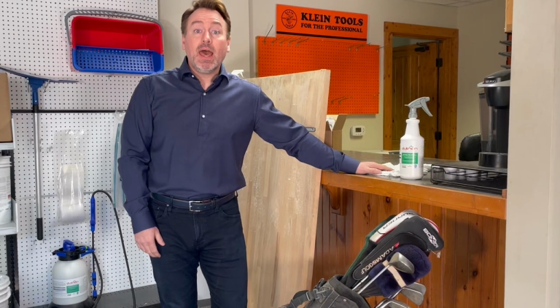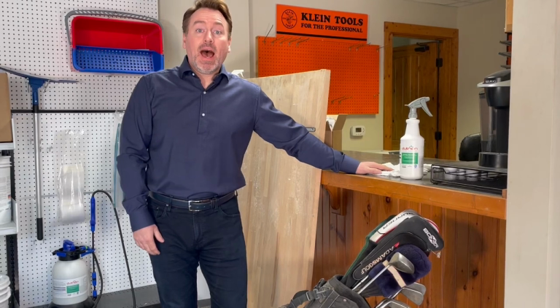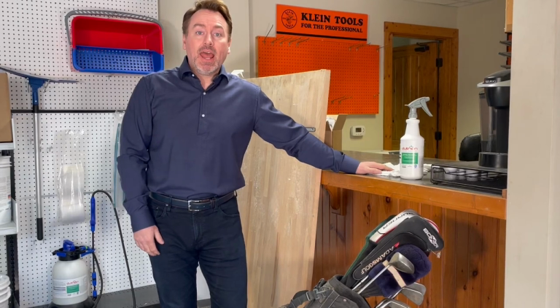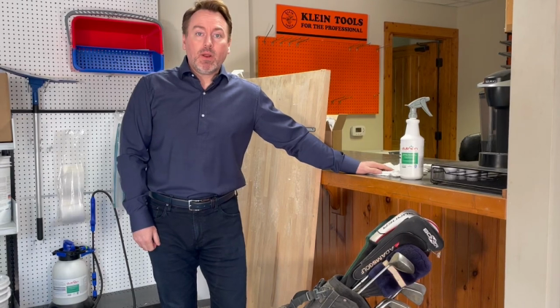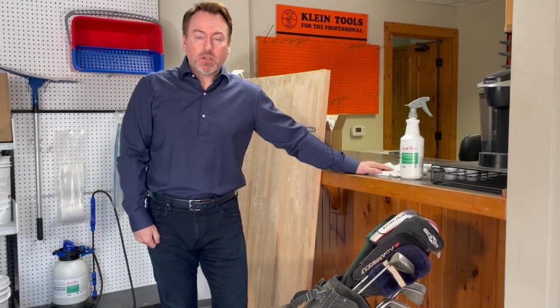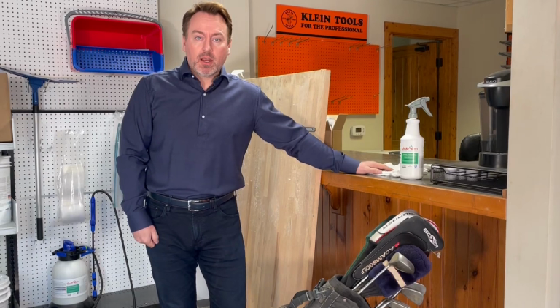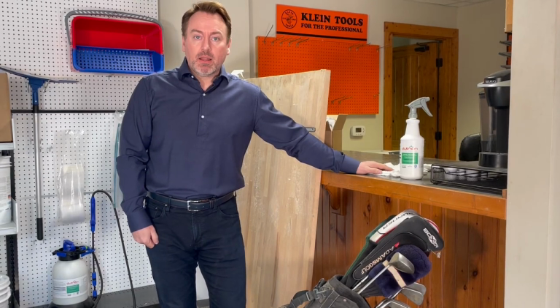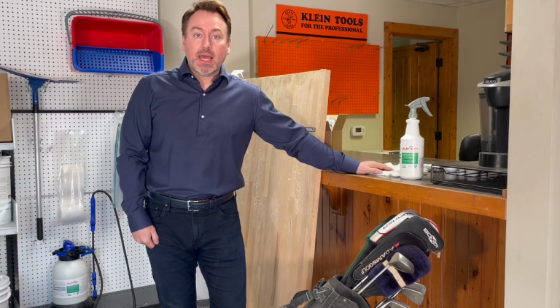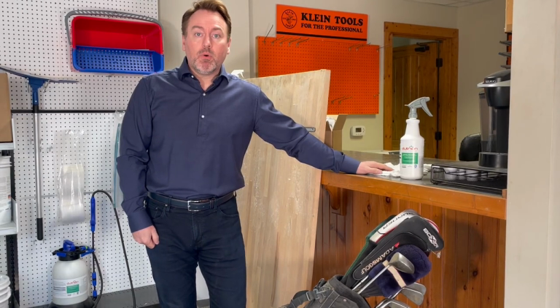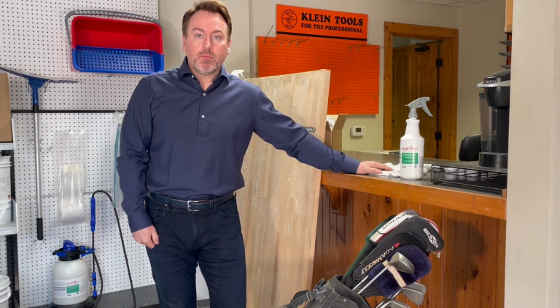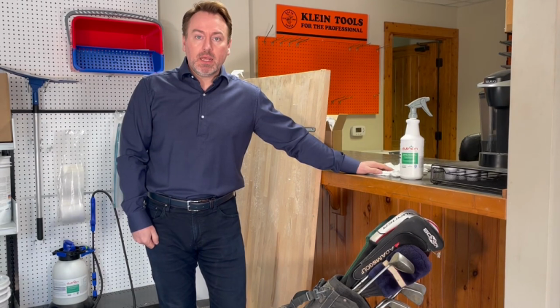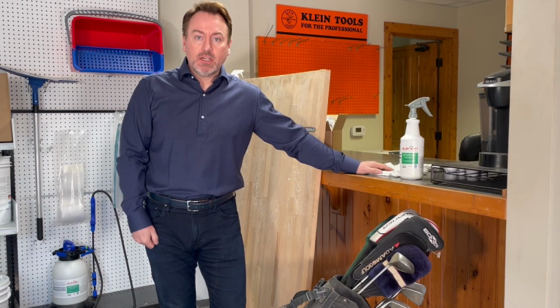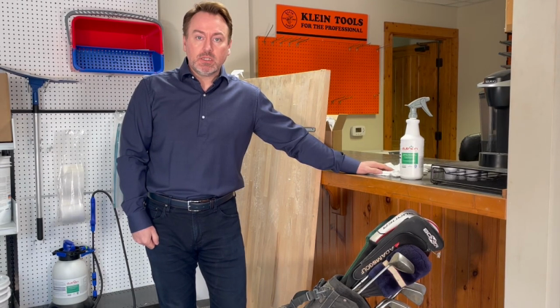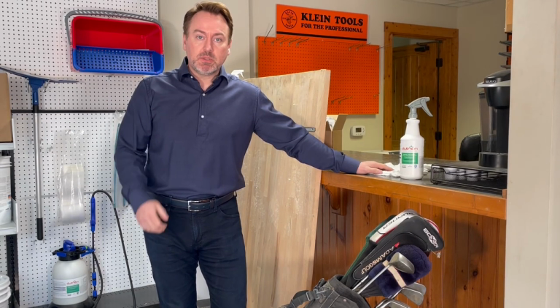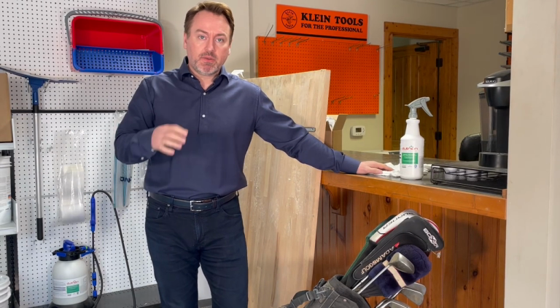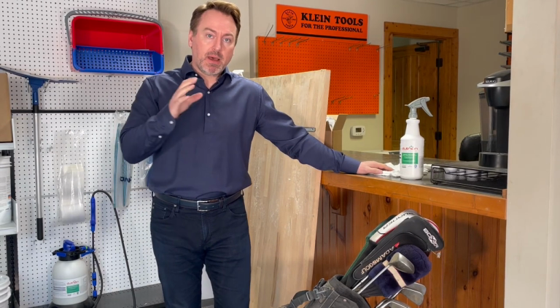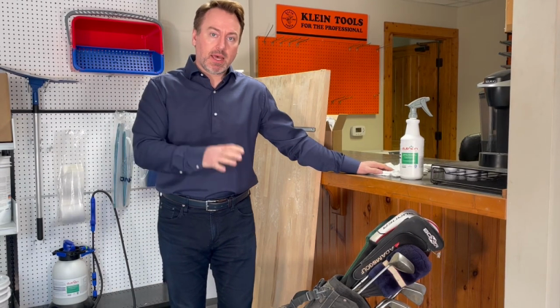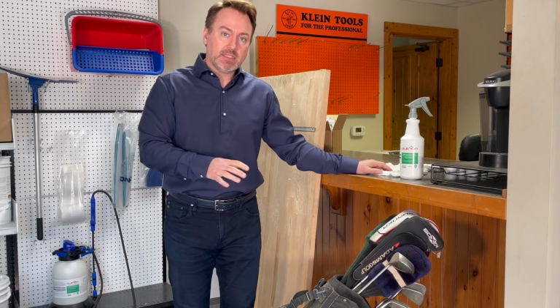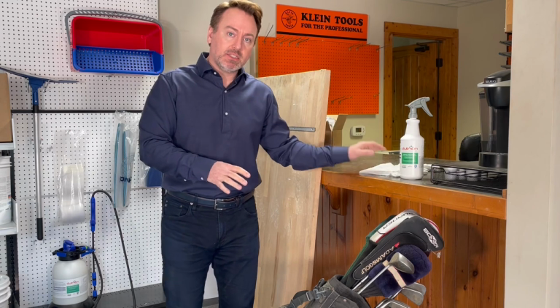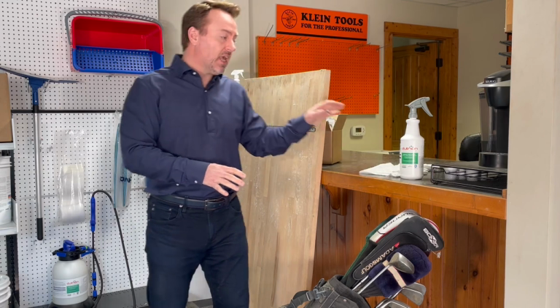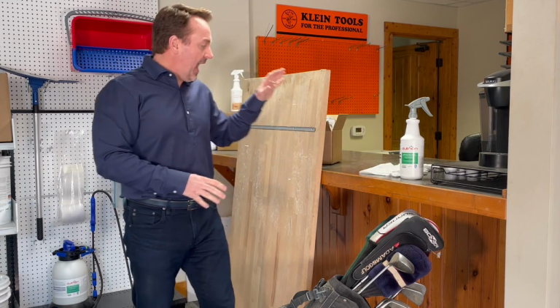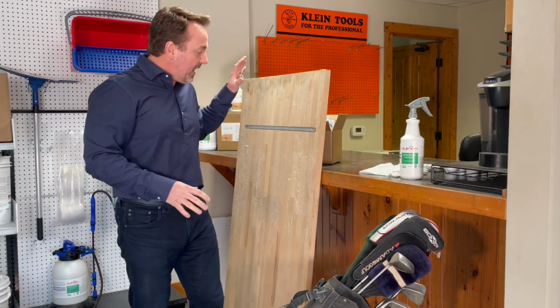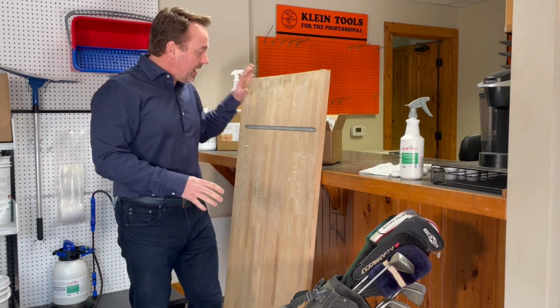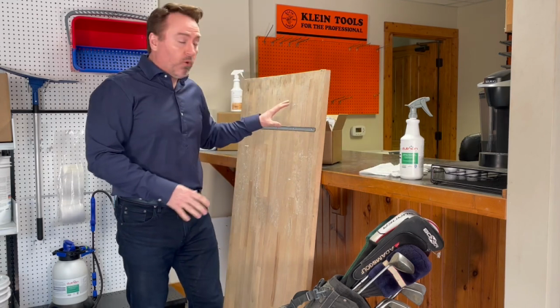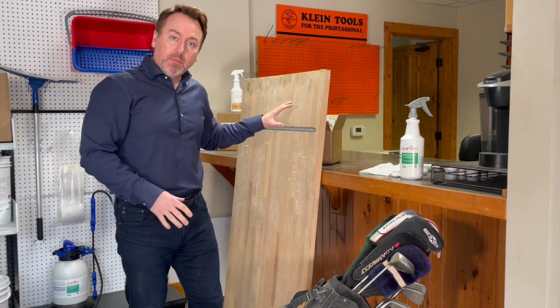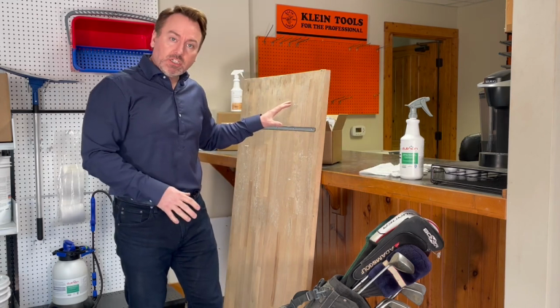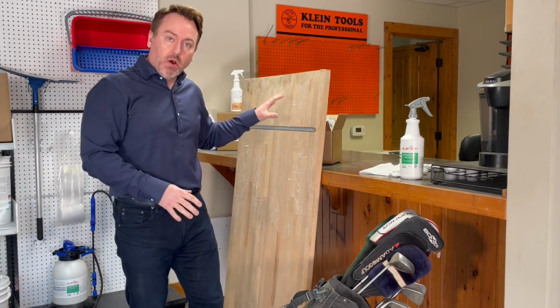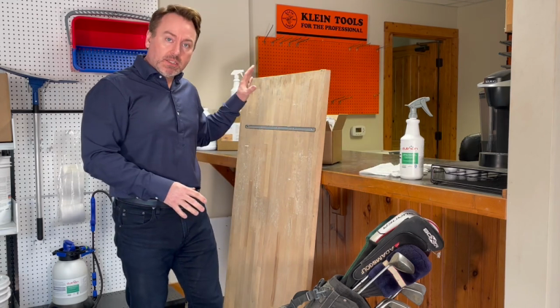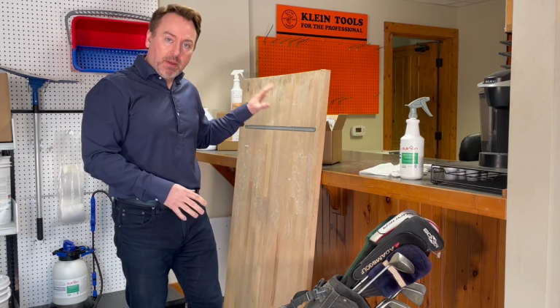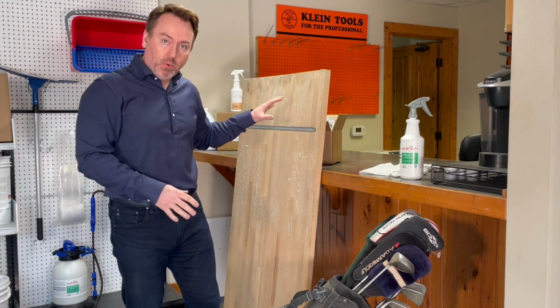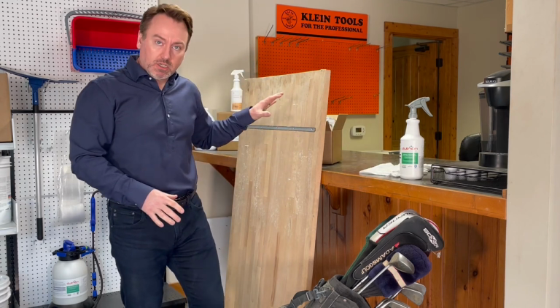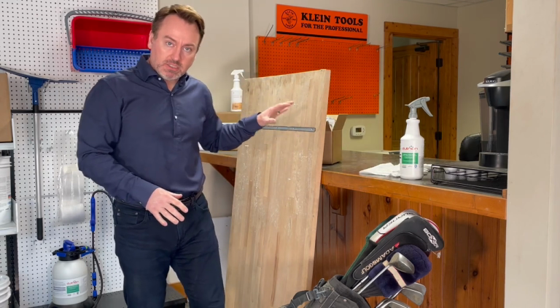Today I wanted to talk about light mold remediation, specifically about contents and light mold formation on semi-porous surfaces.